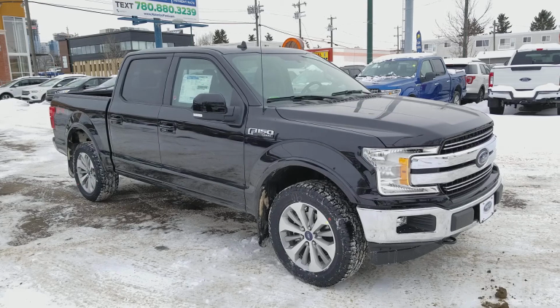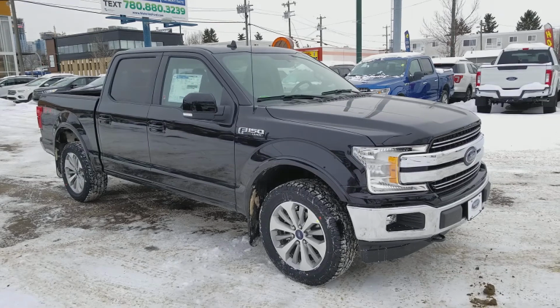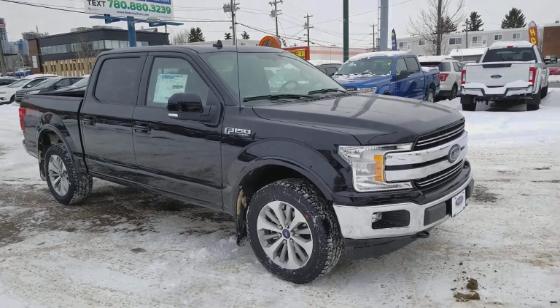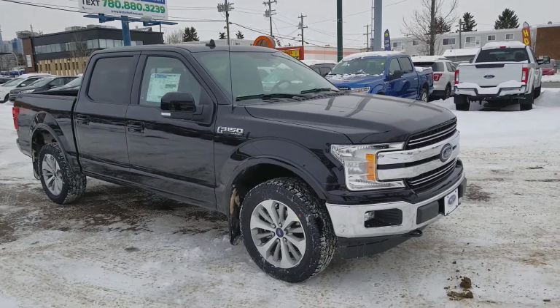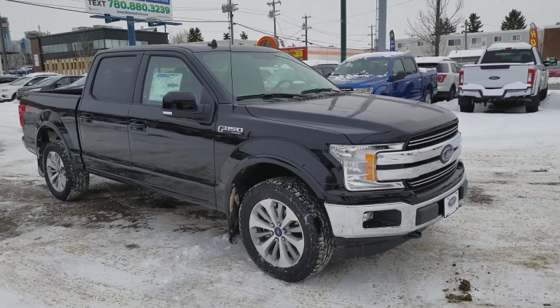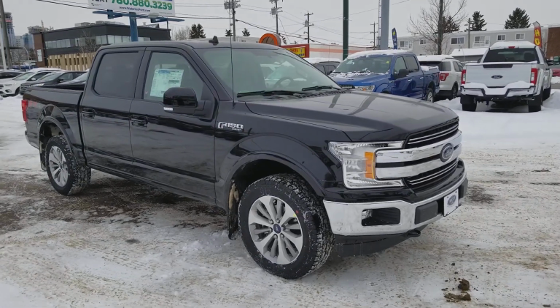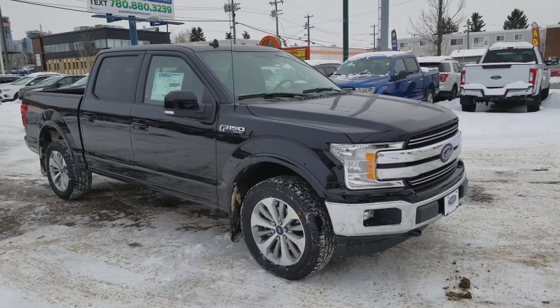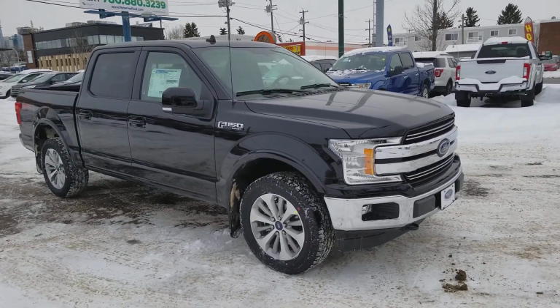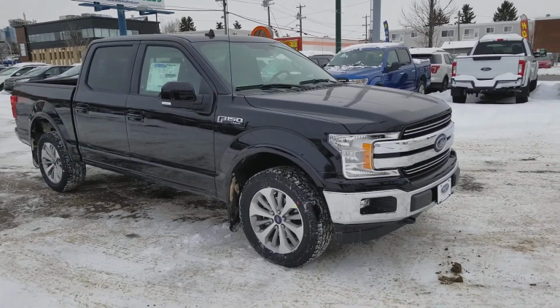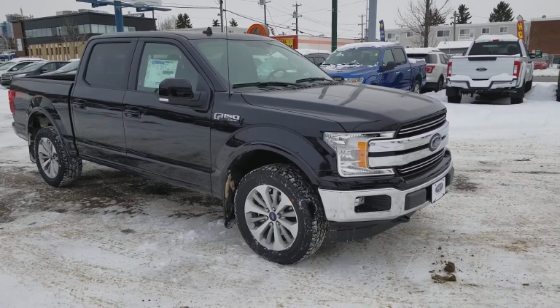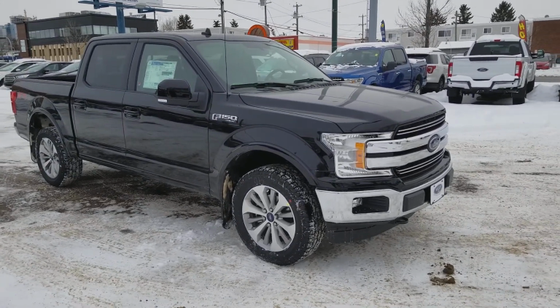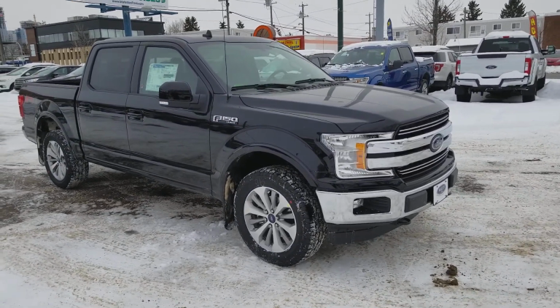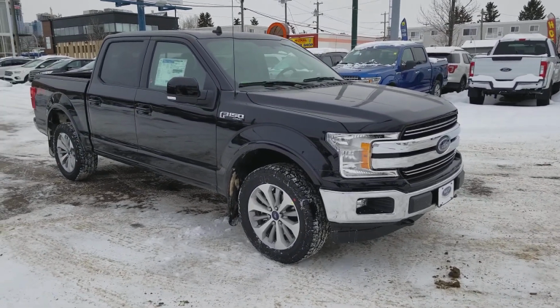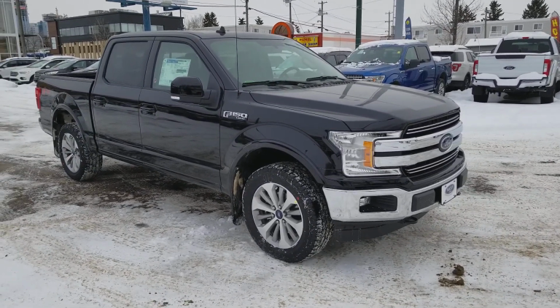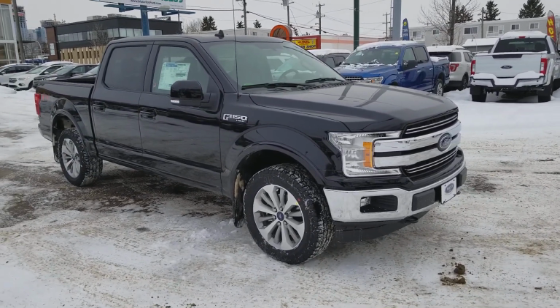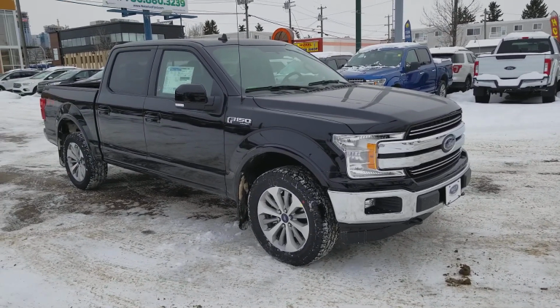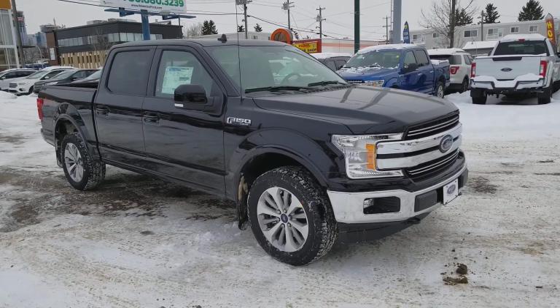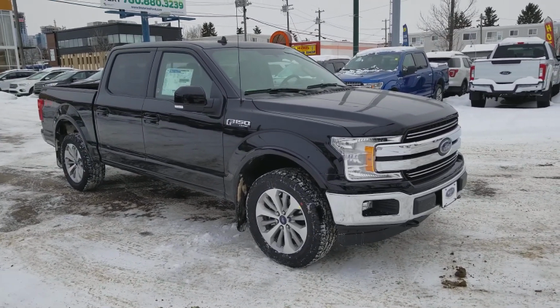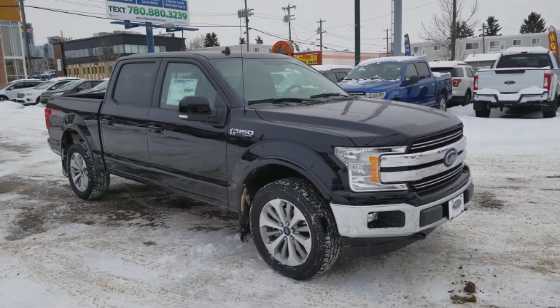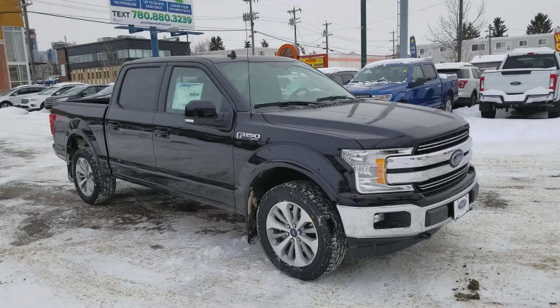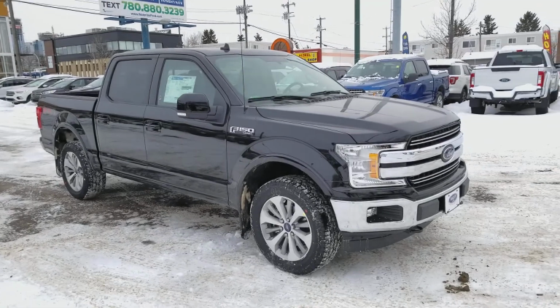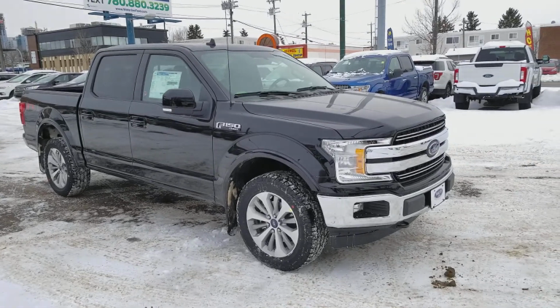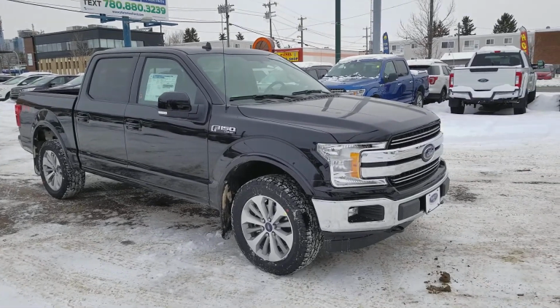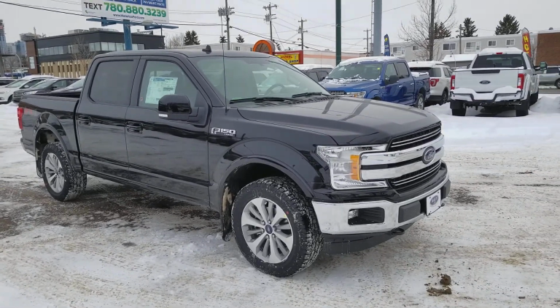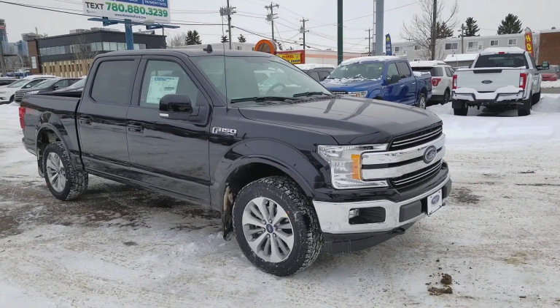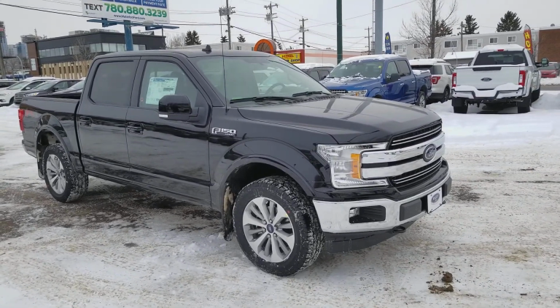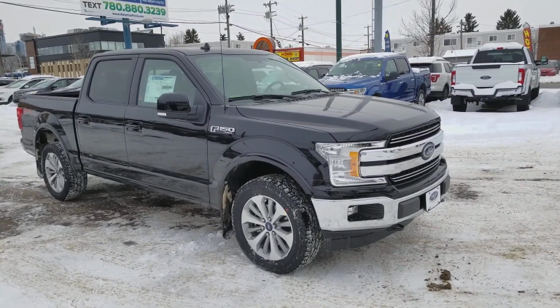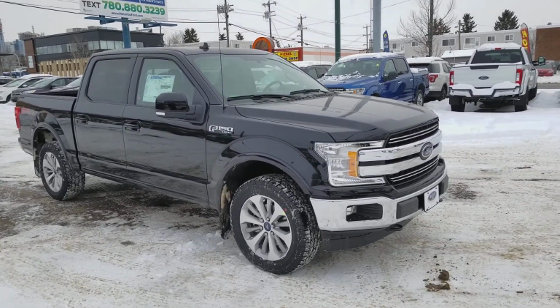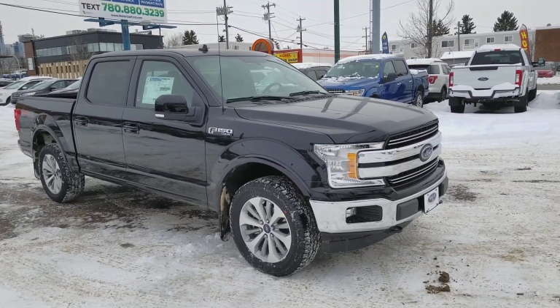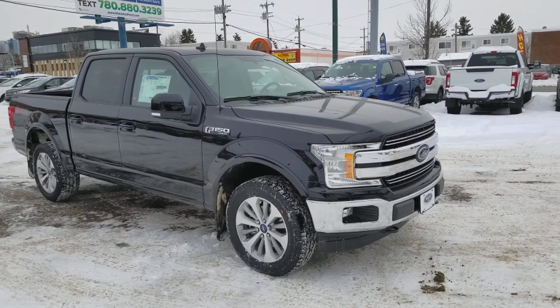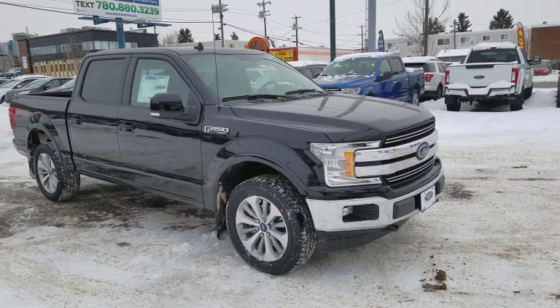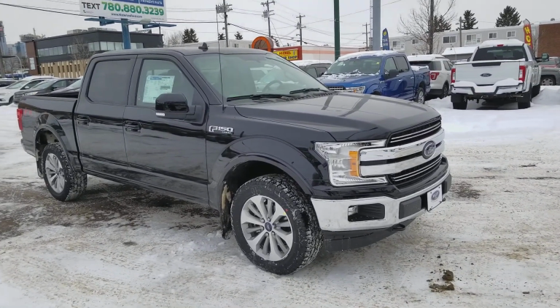Hey, it's Lindsay once again at Waterloo Ford Lincoln. Today I am giving you a quick look at this 2018 Ford F-150 Lariat in black.